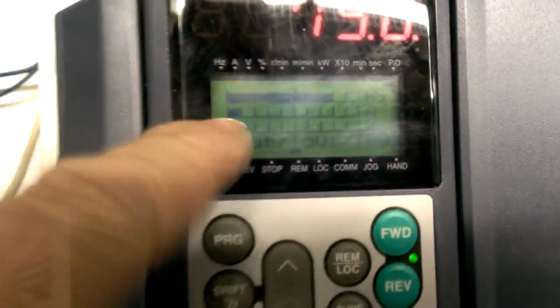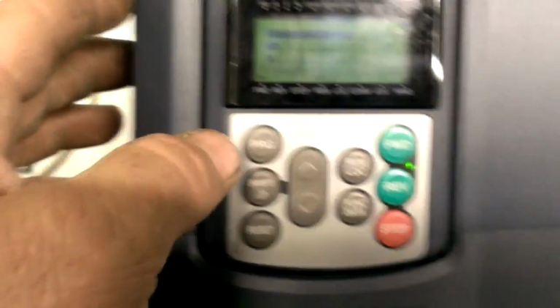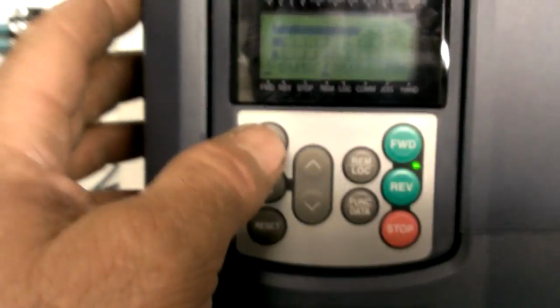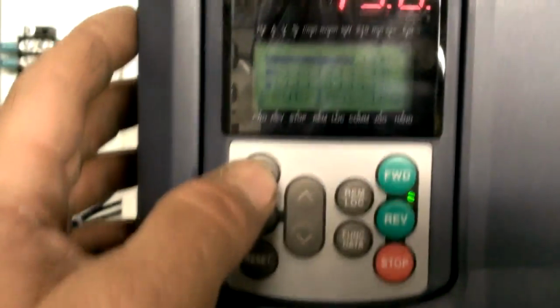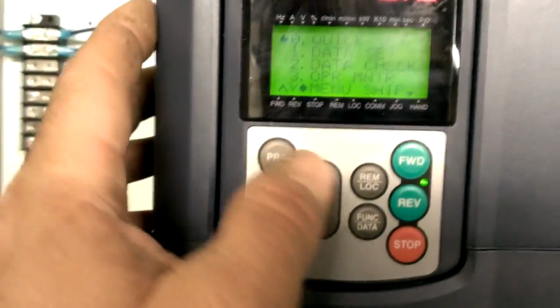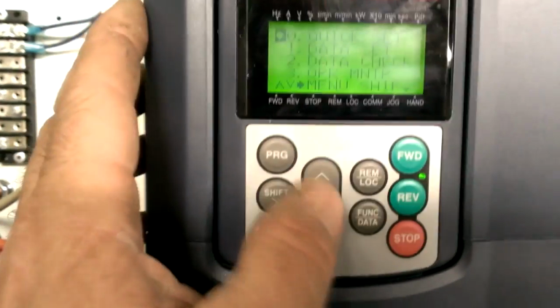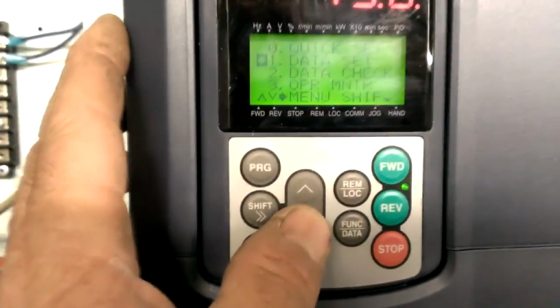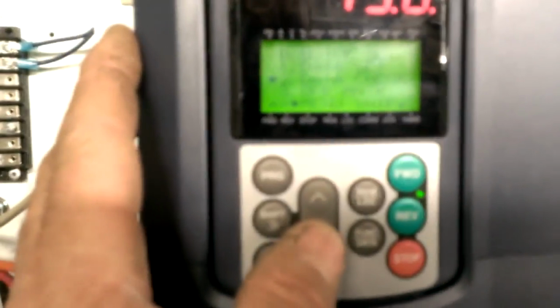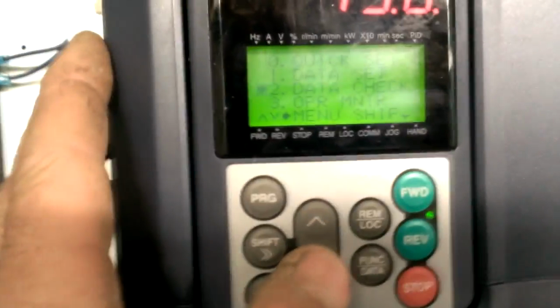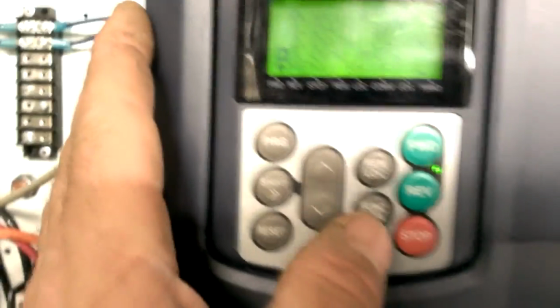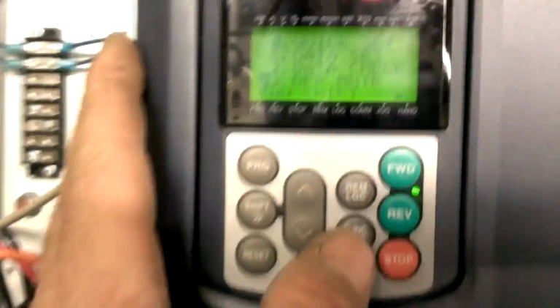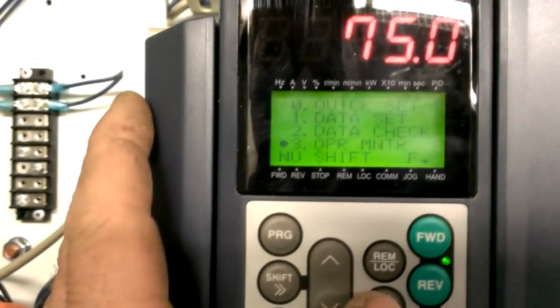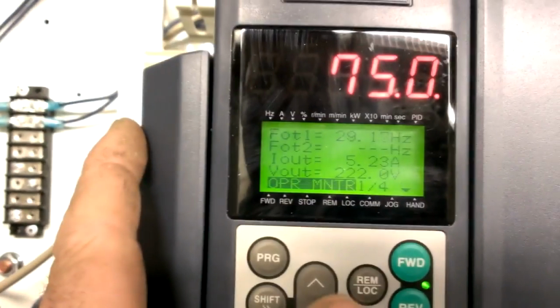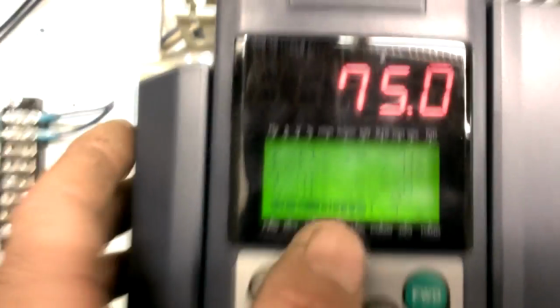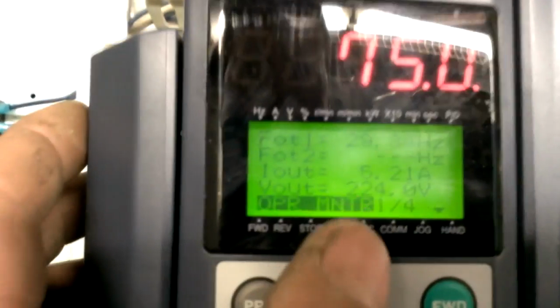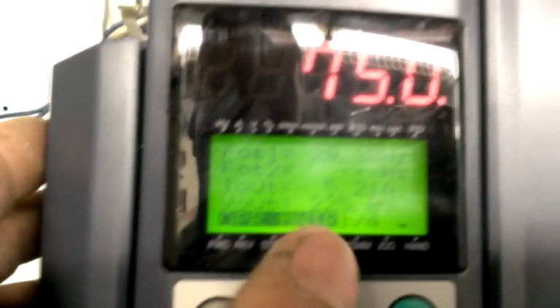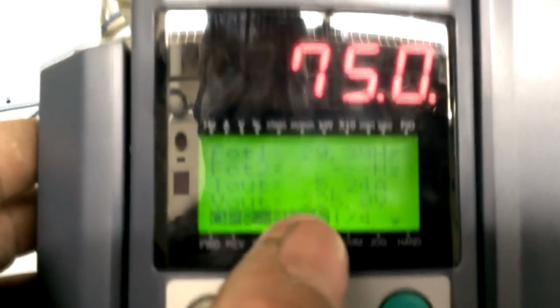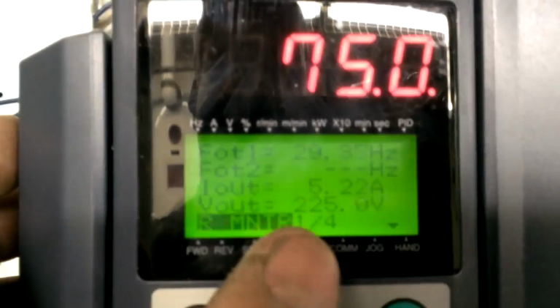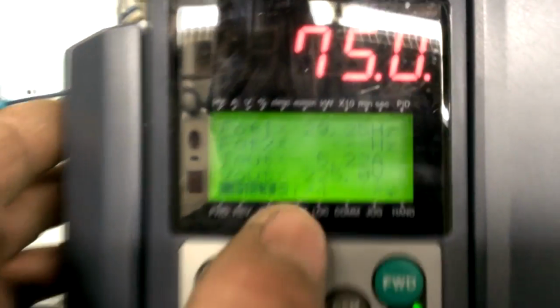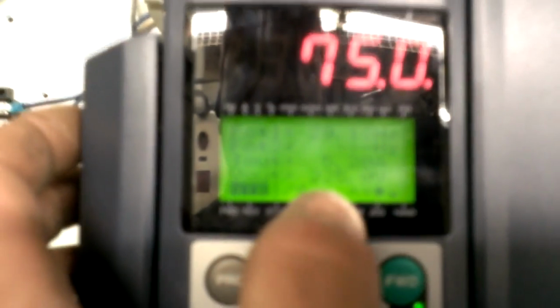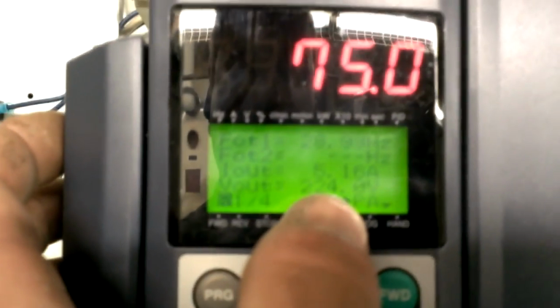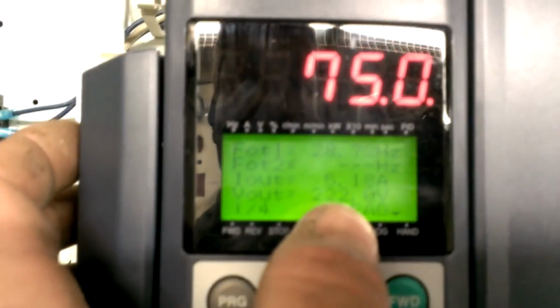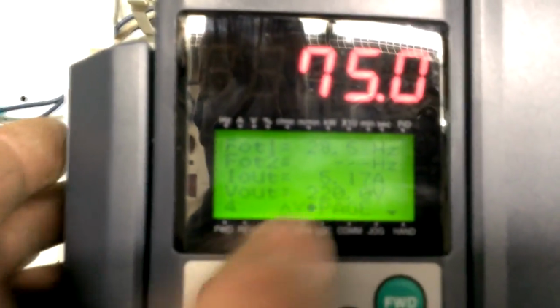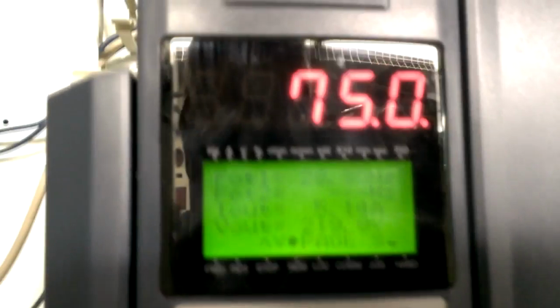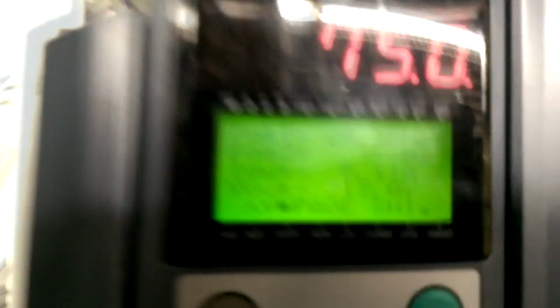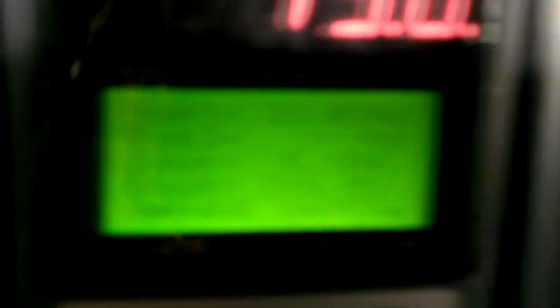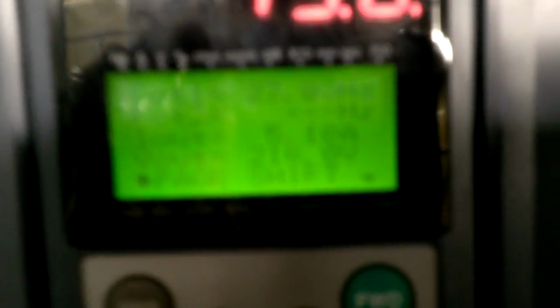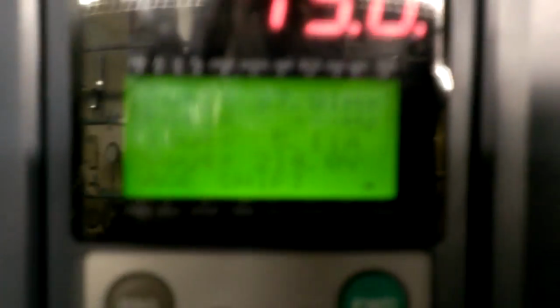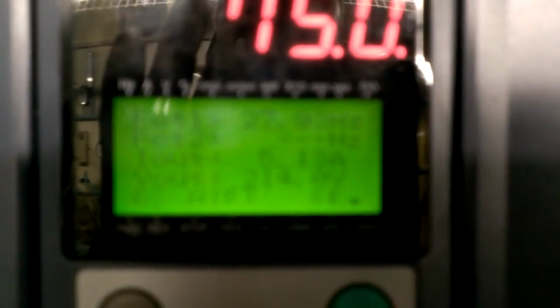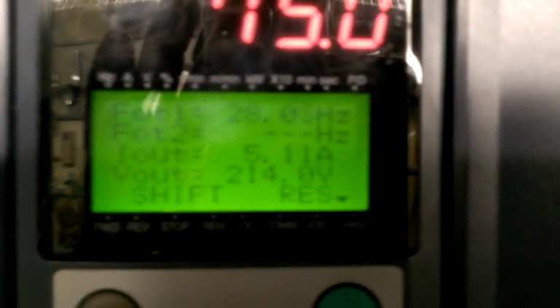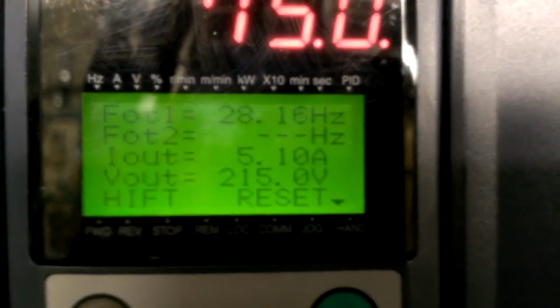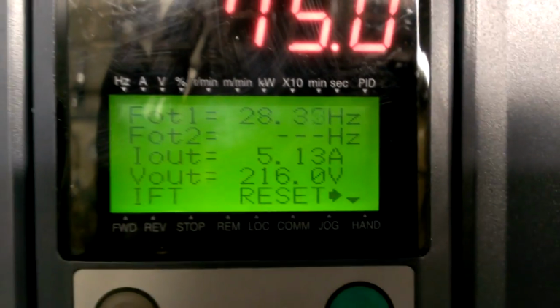The inverter is just coasting. Let's see — operation: 30 Hertz, 29 Hertz, and 225 volts. That's a 460-volt motor, so it's just barely in it right now.